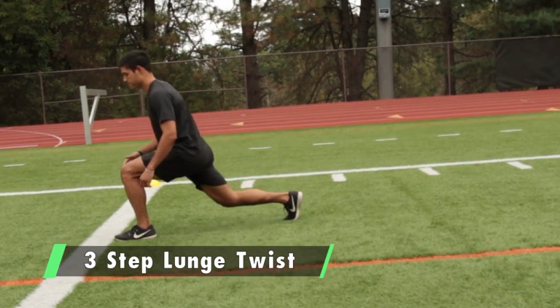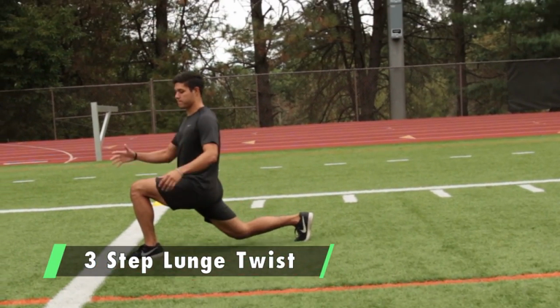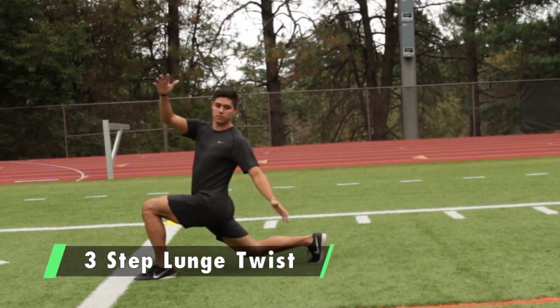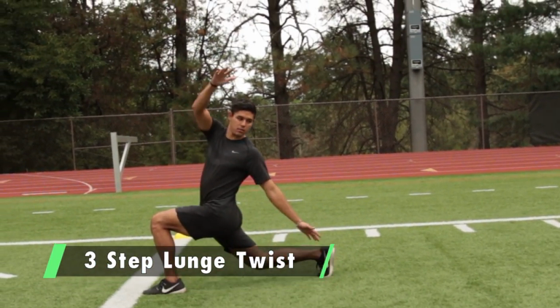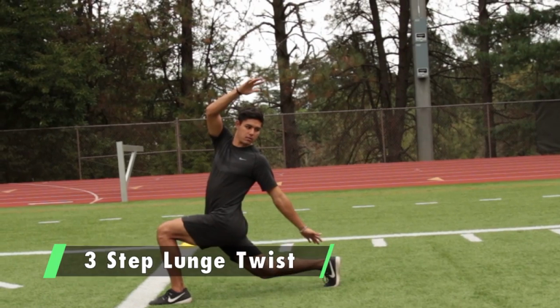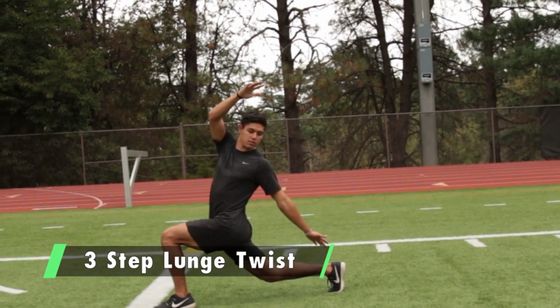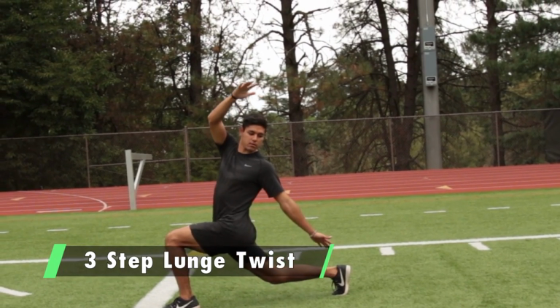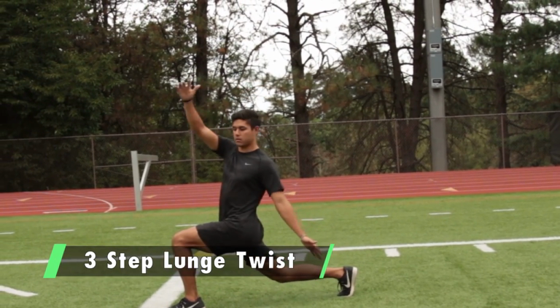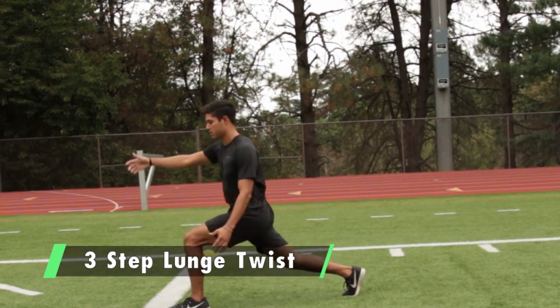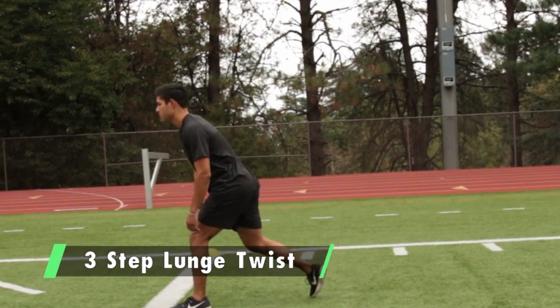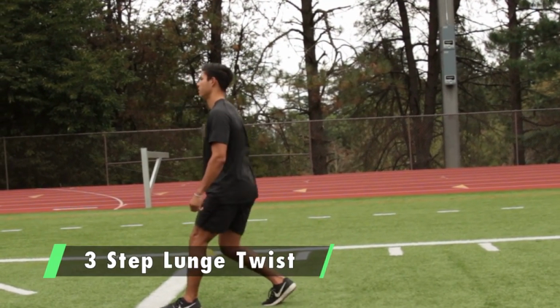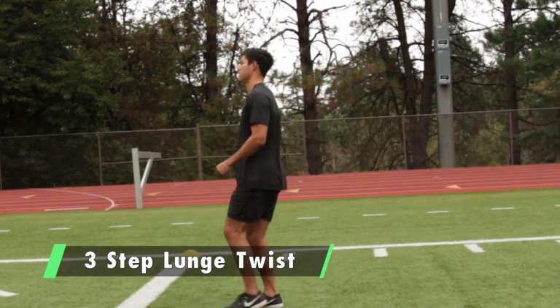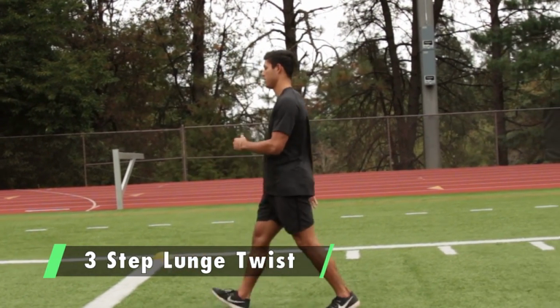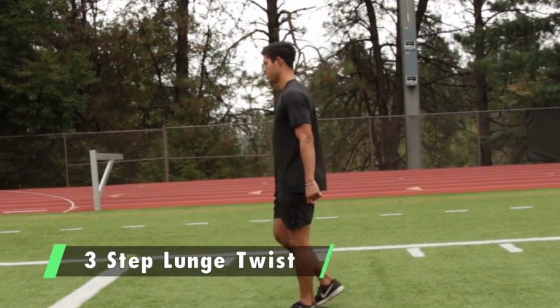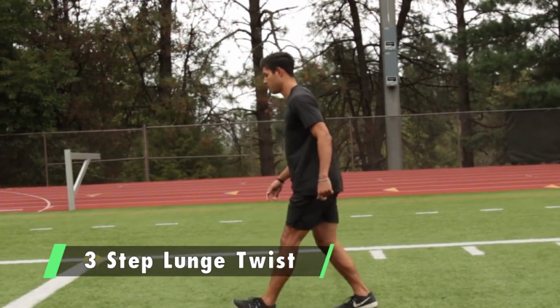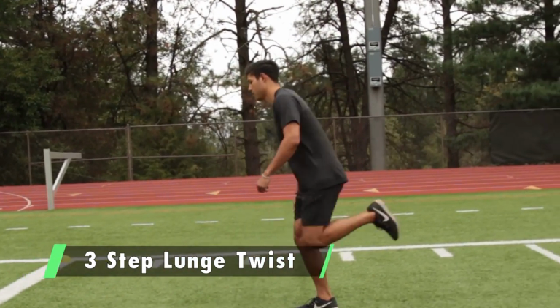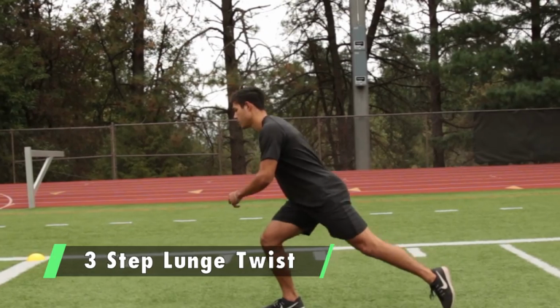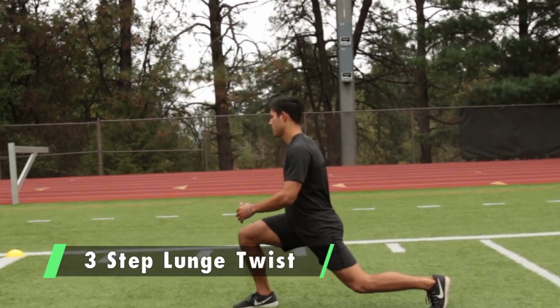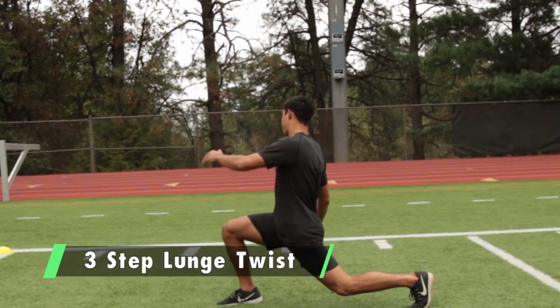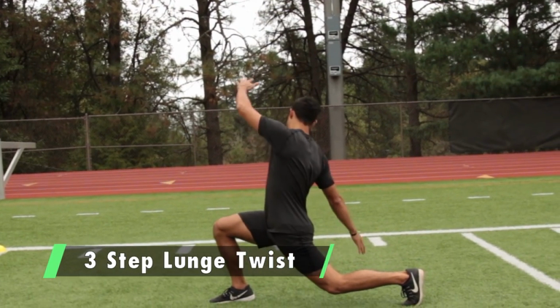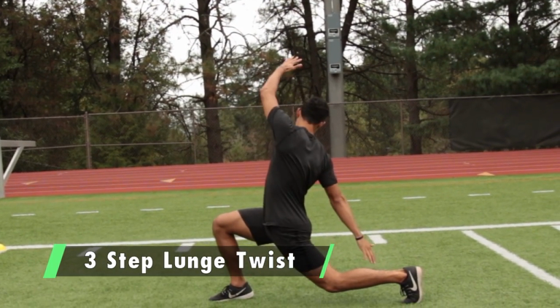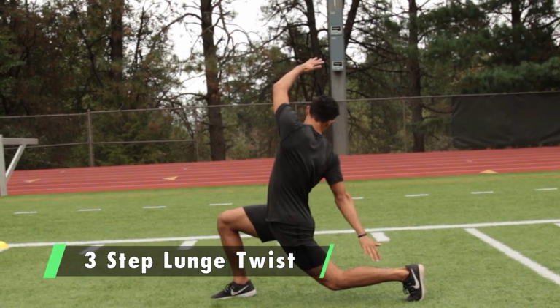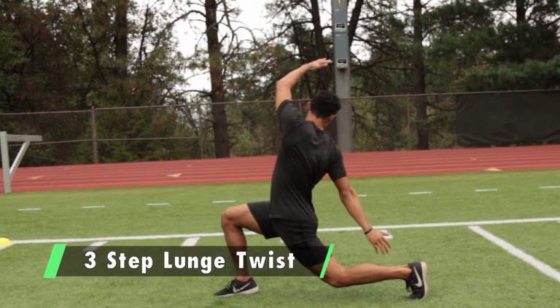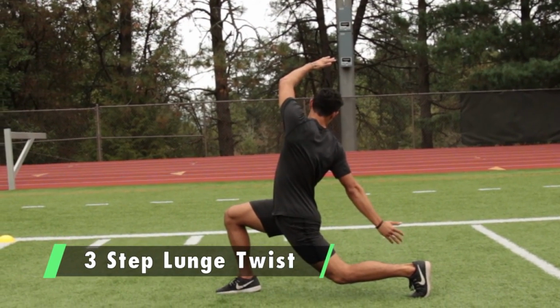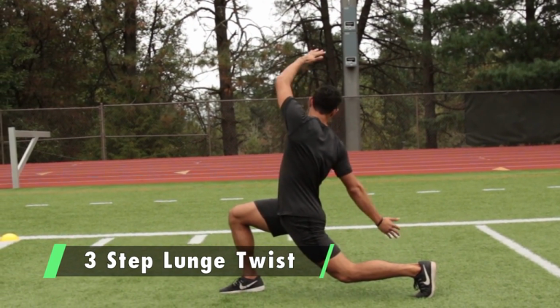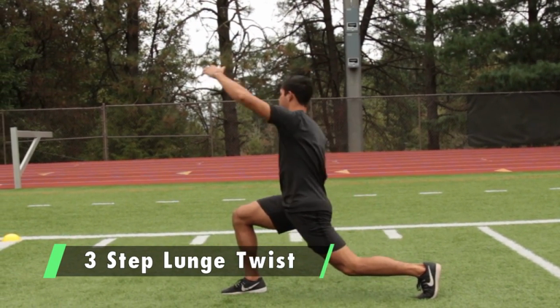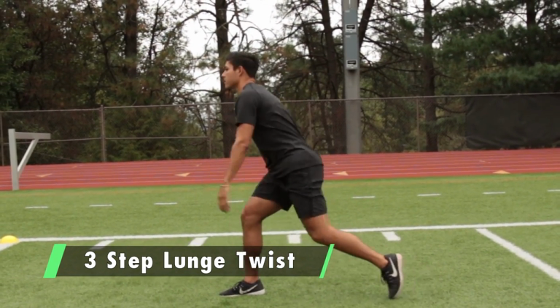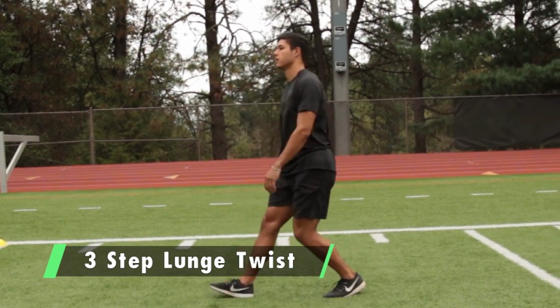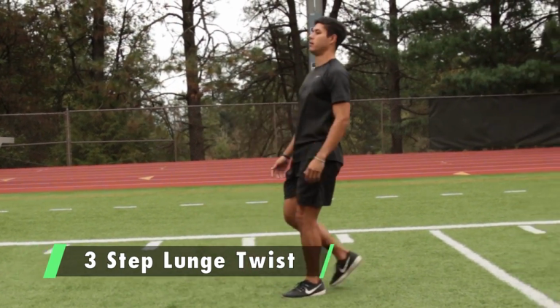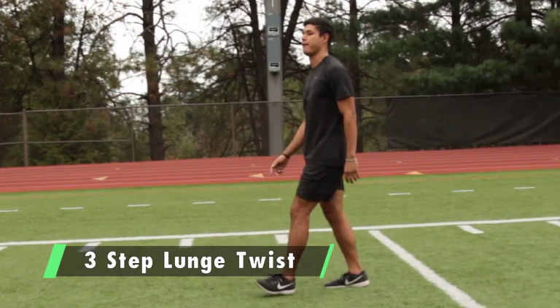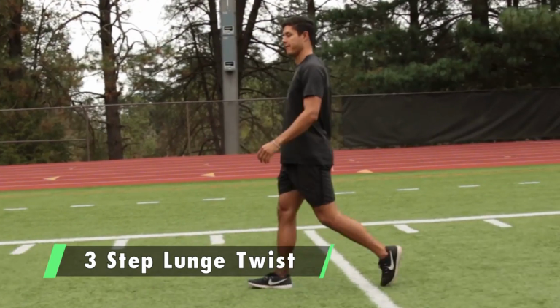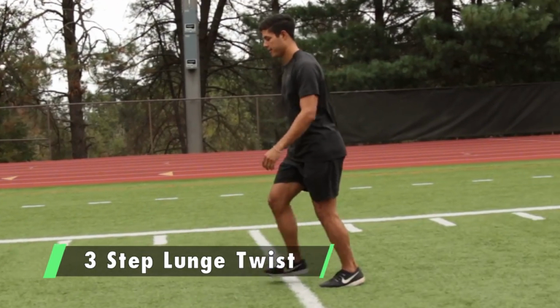On the way back, do the three-step lunge backwards with a twist — tuck your pelvis, twist towards your front leg reaching for your back foot, three steps and switch sides. So right leg twisting toward the left heel — reach for your back heel.